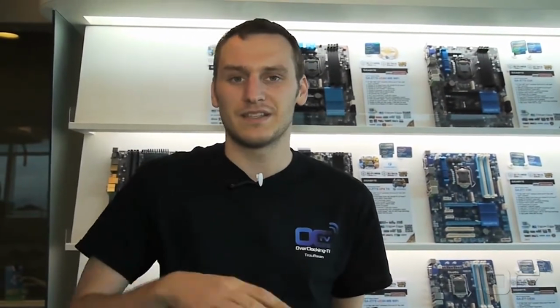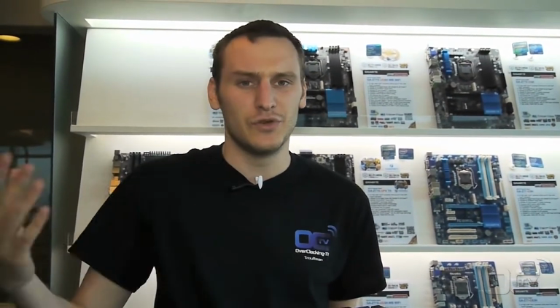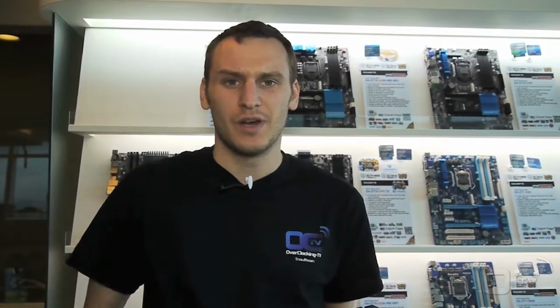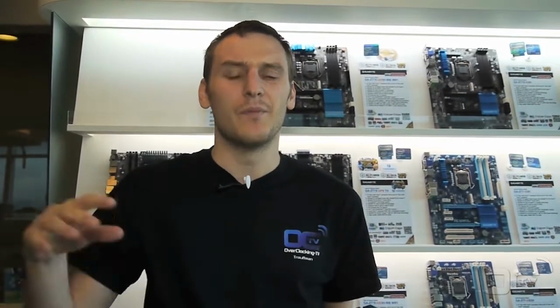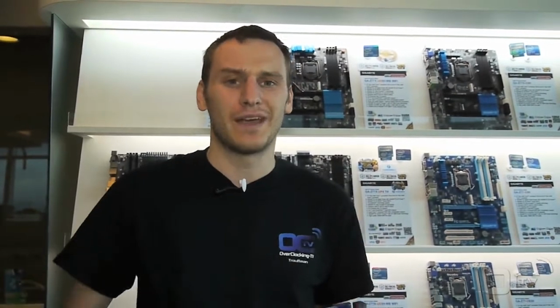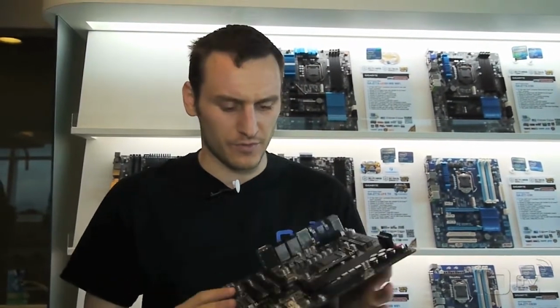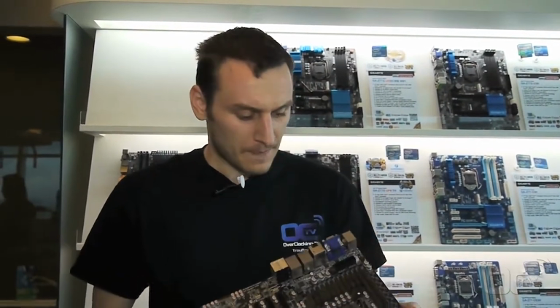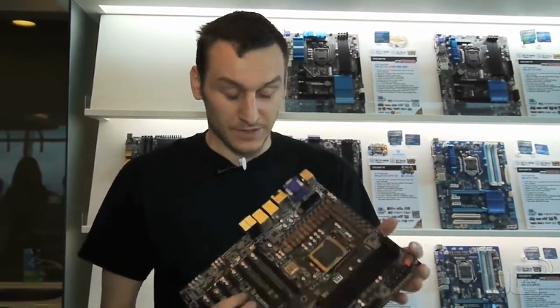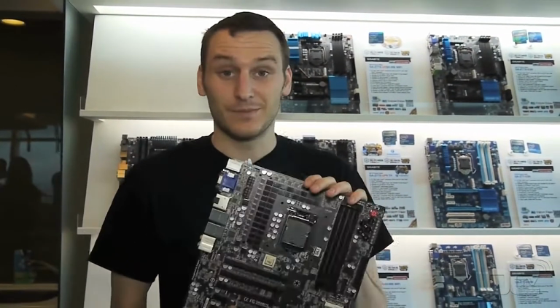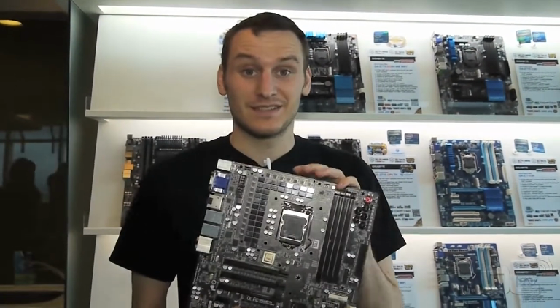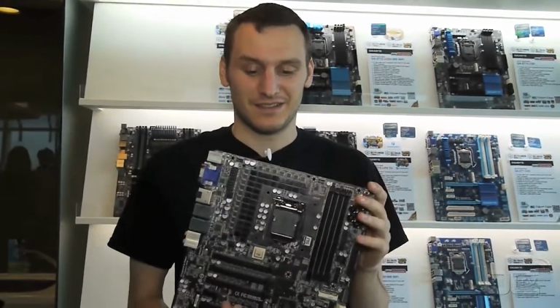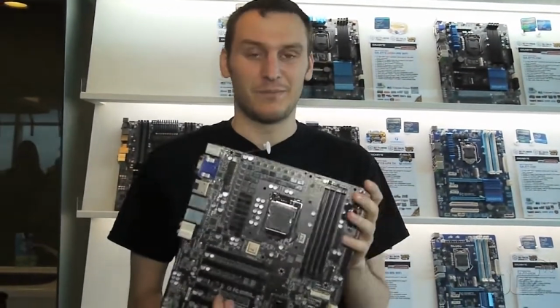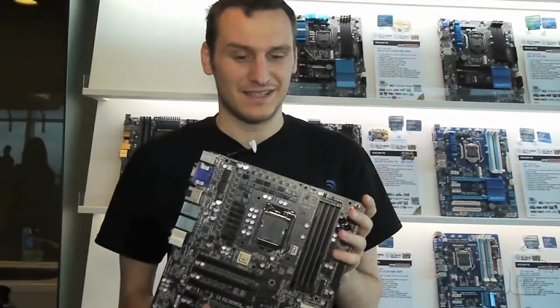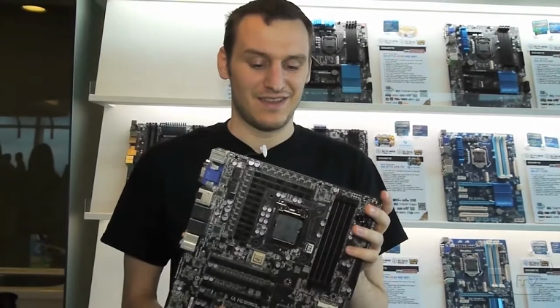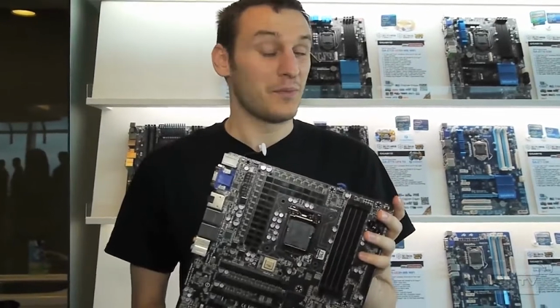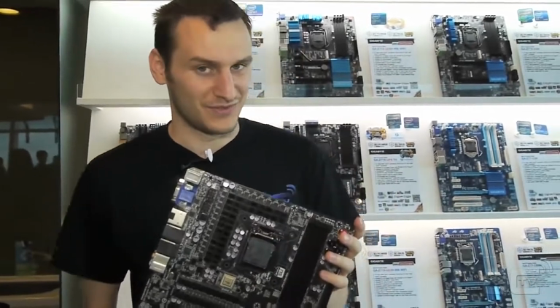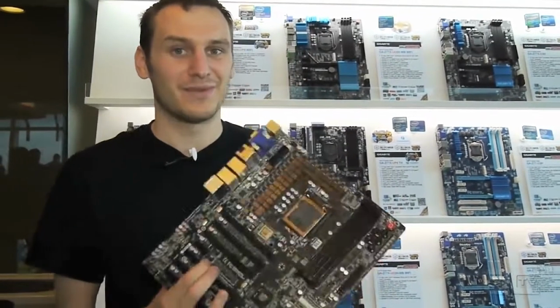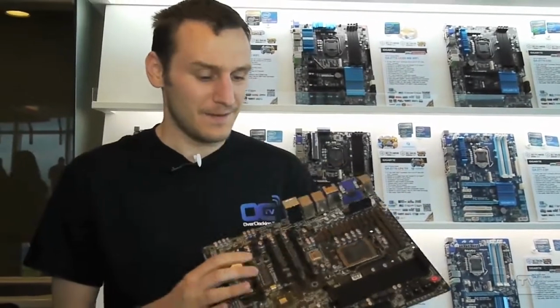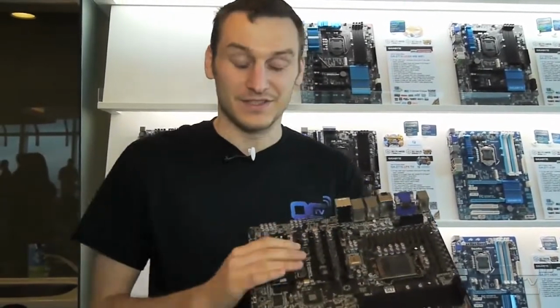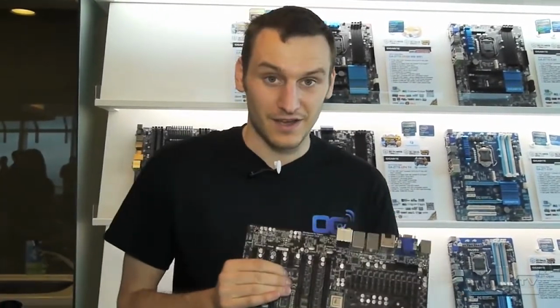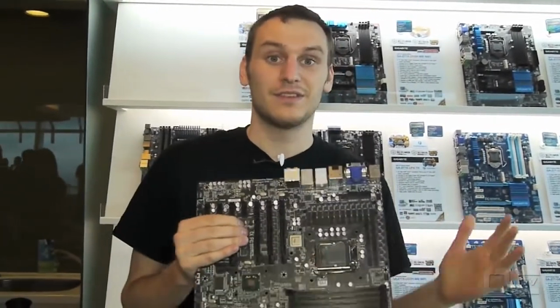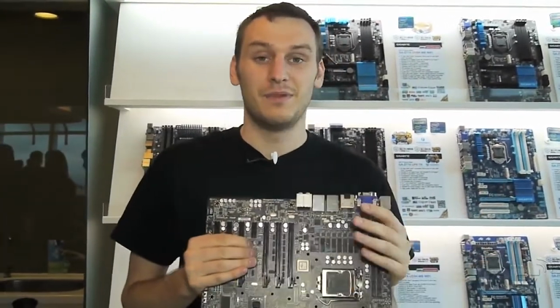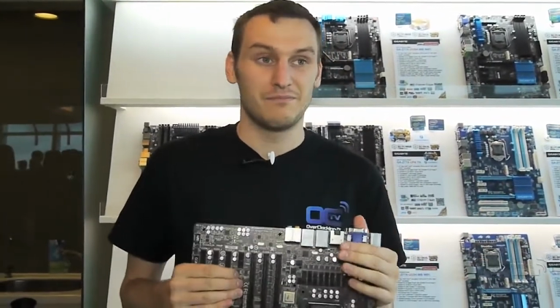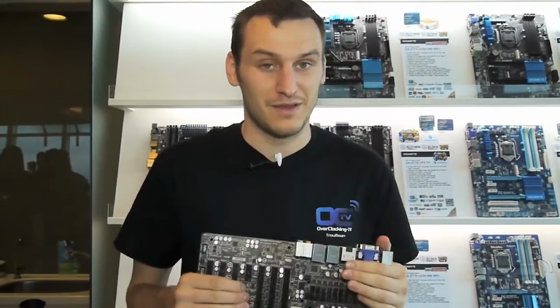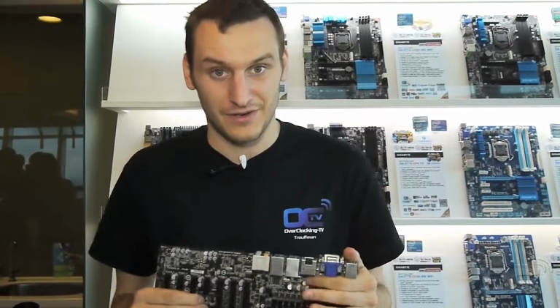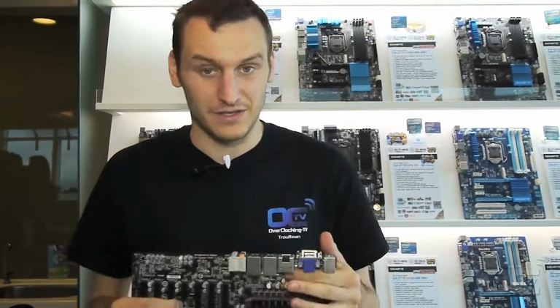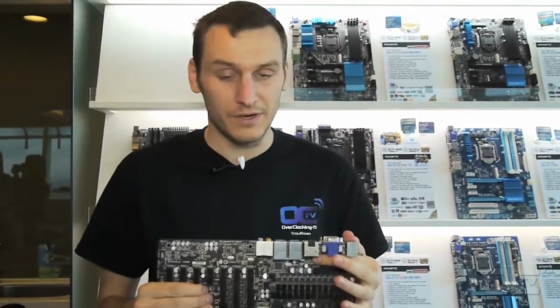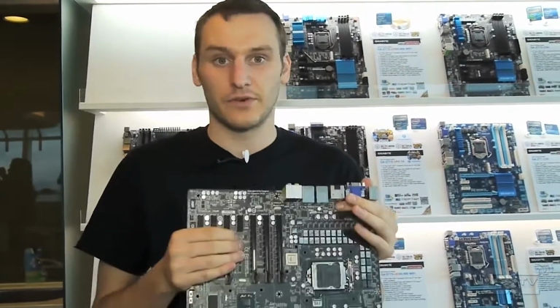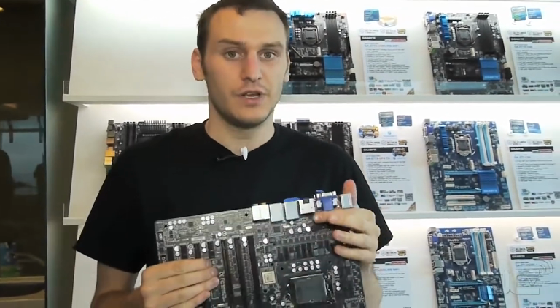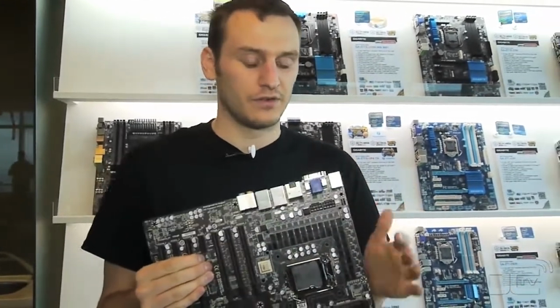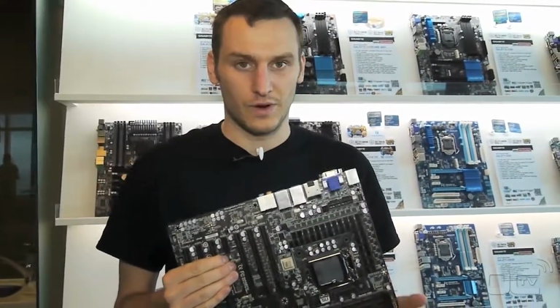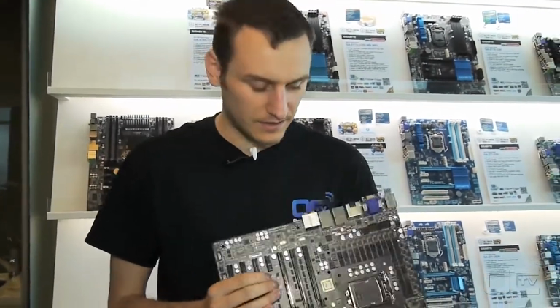This is their new line of motherboards. This board is kind of replacing the top-of-the-range one that you will see. It's not yet out — it will be maybe later this year. It will be released for sure, but they don't know exactly when.